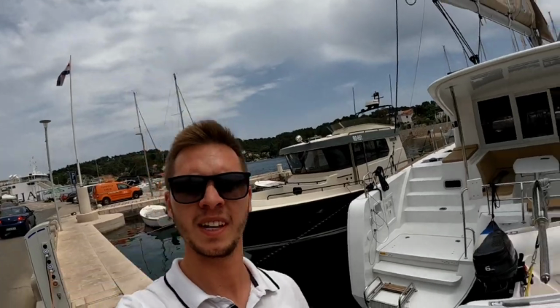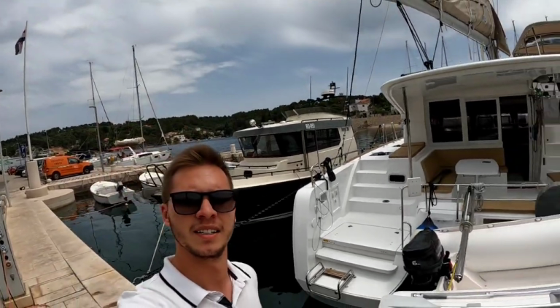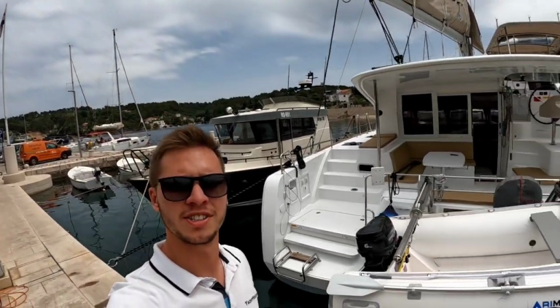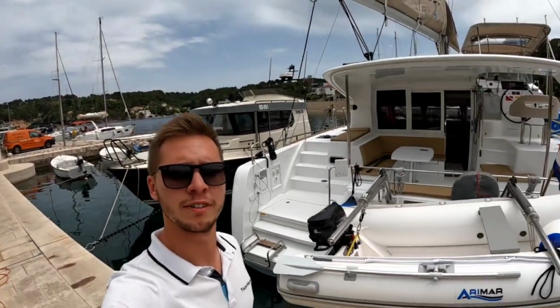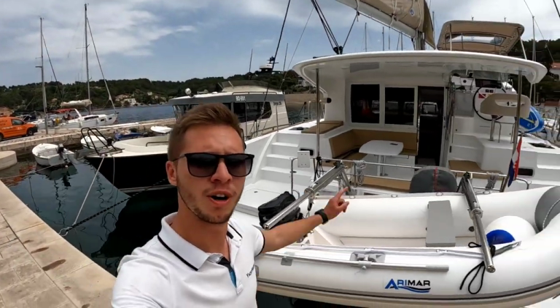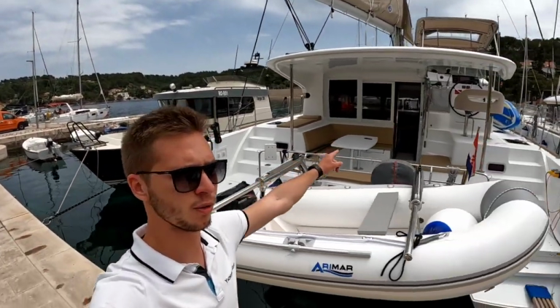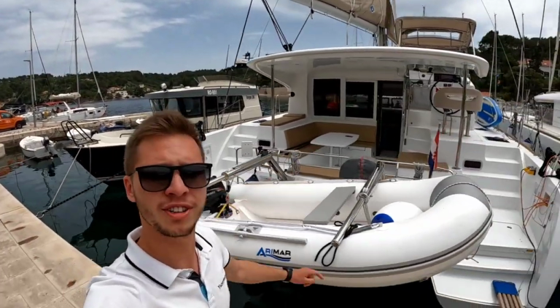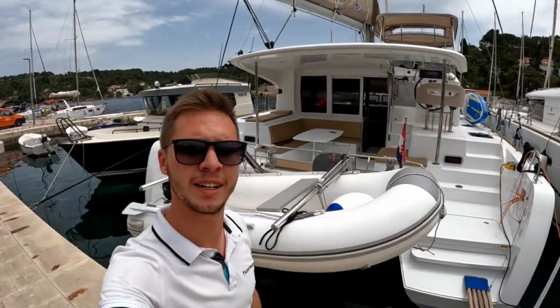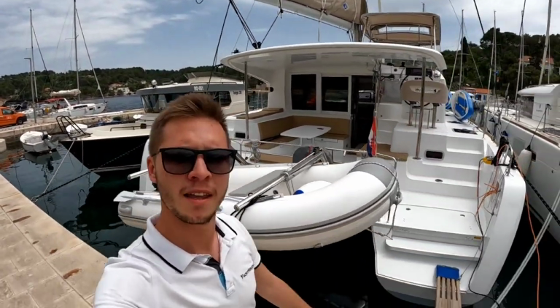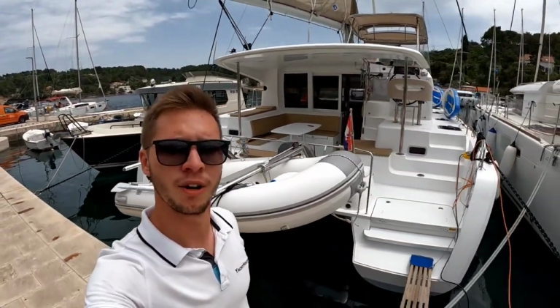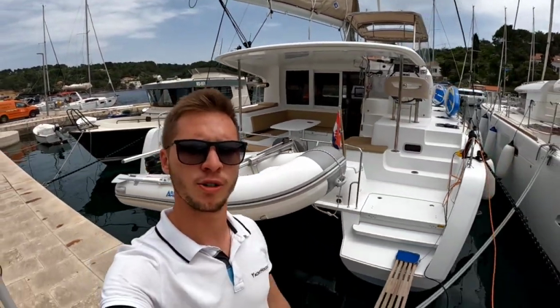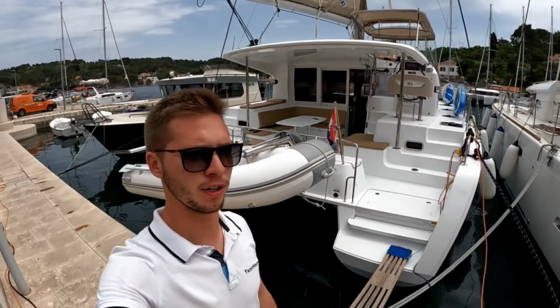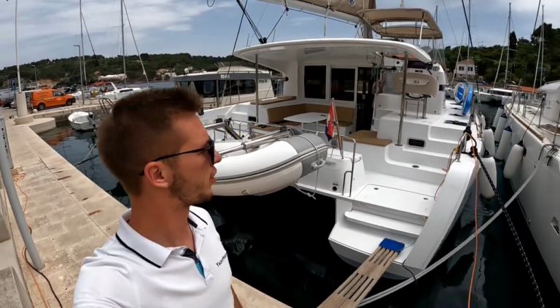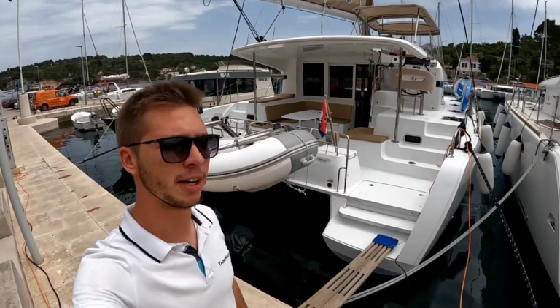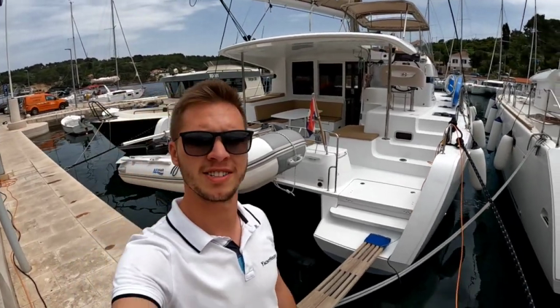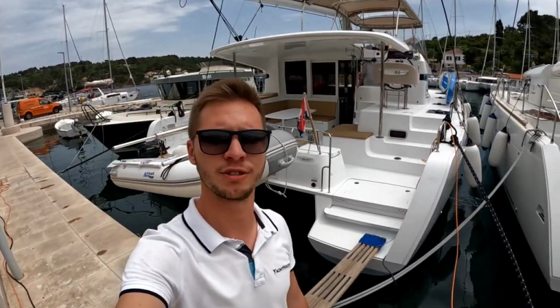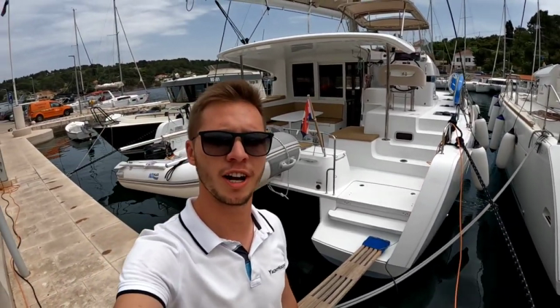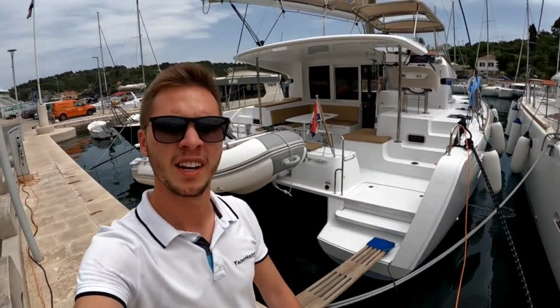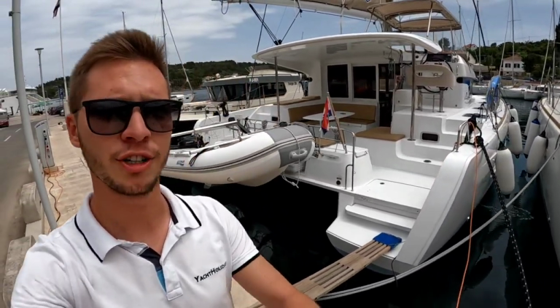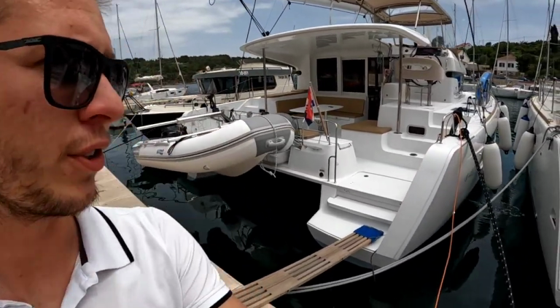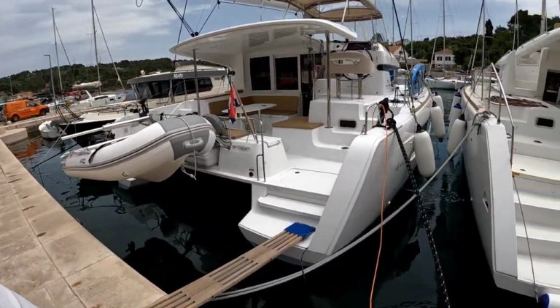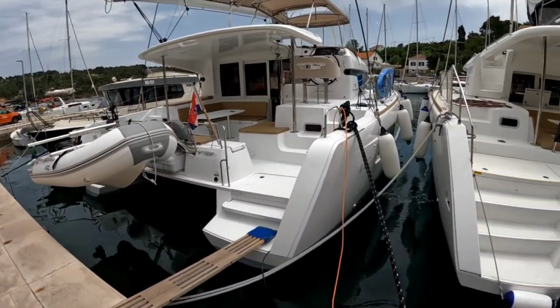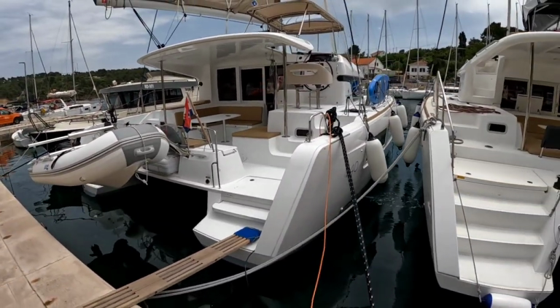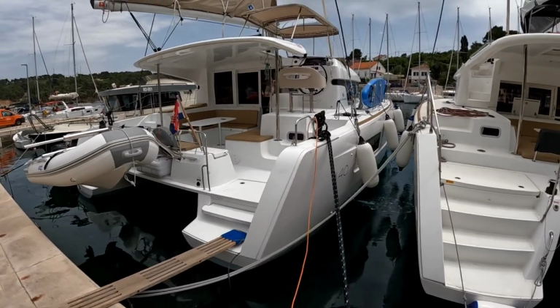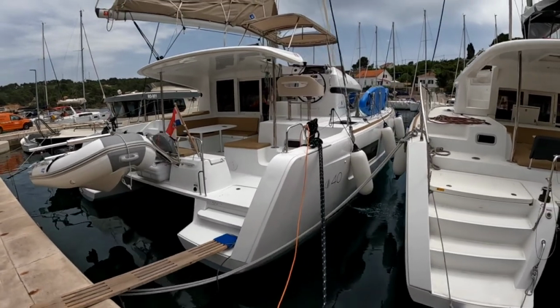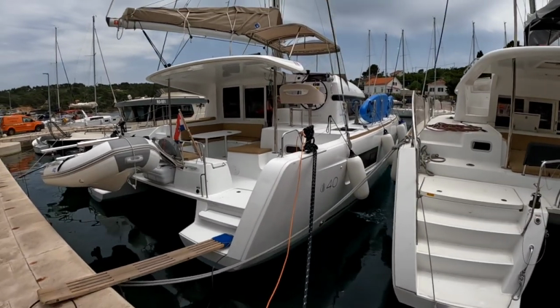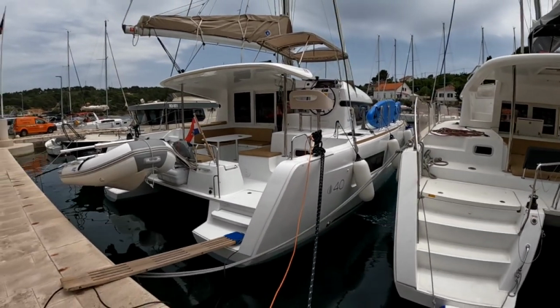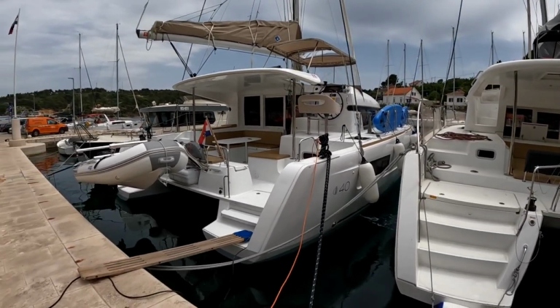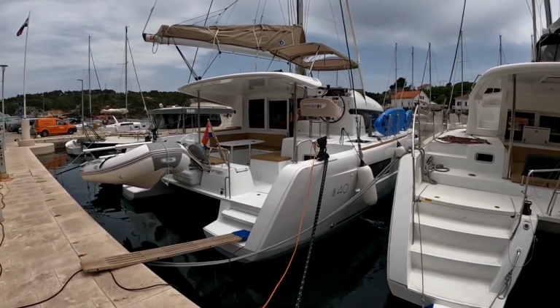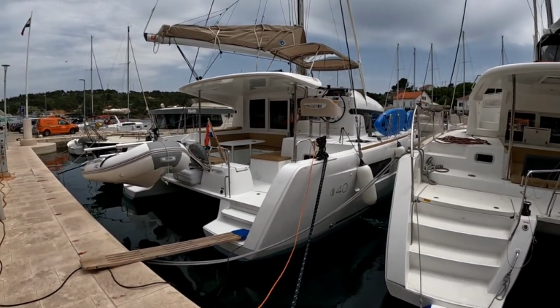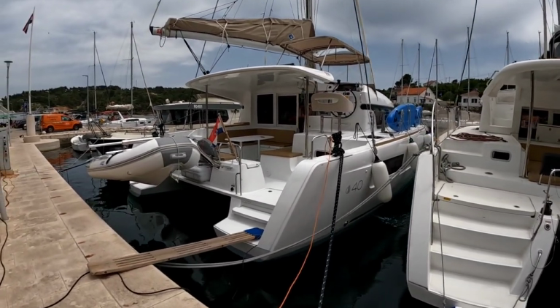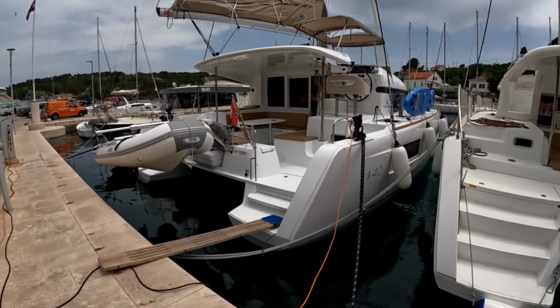This is a review of the Lagoon 40, one of the most popular chartered catamarans in Croatia. I will show you the exterior areas and full interior, so let's start.